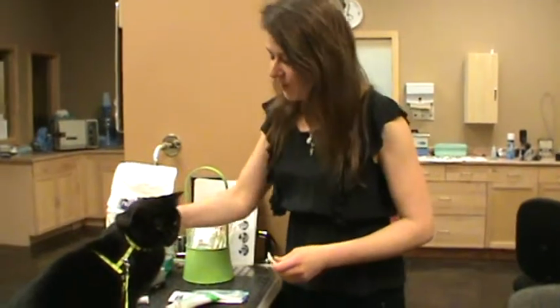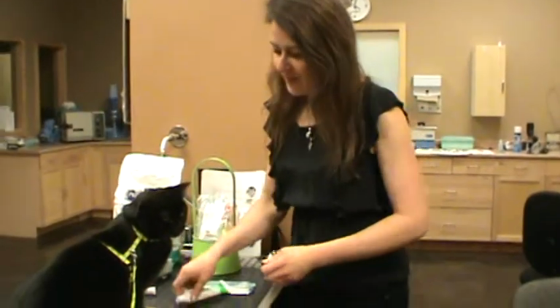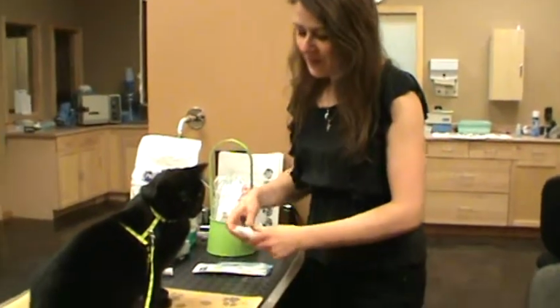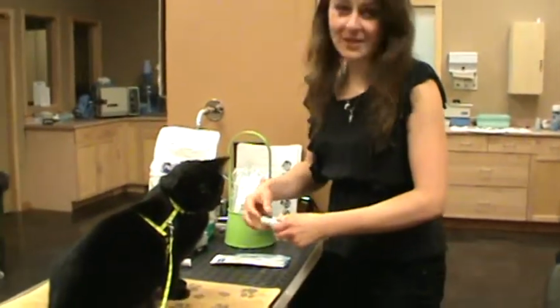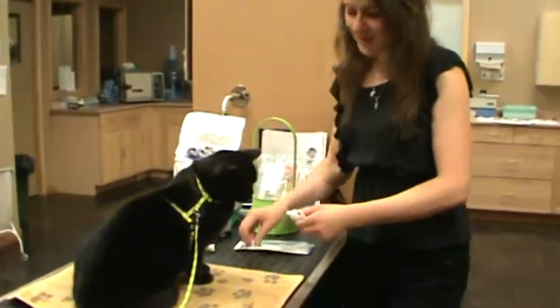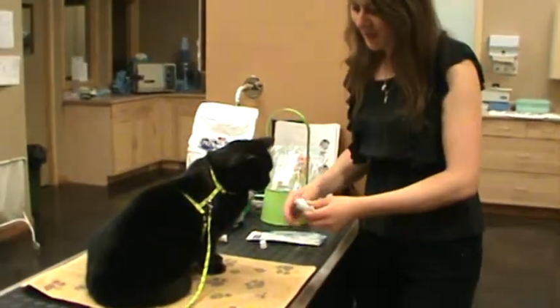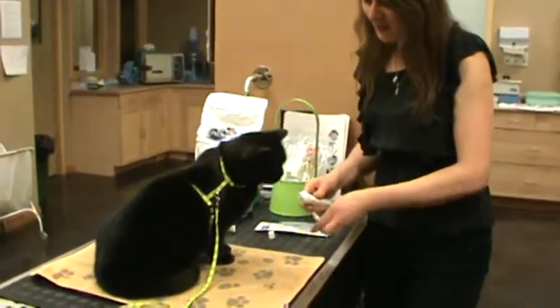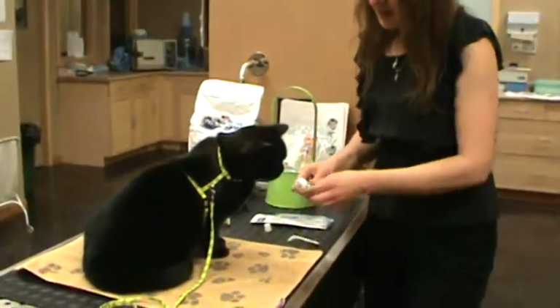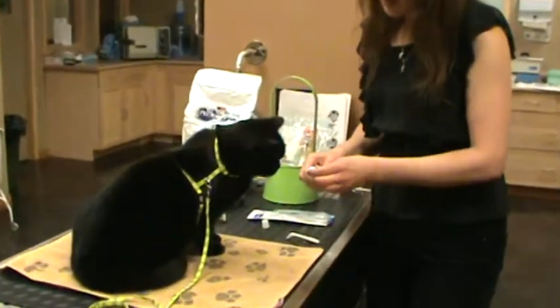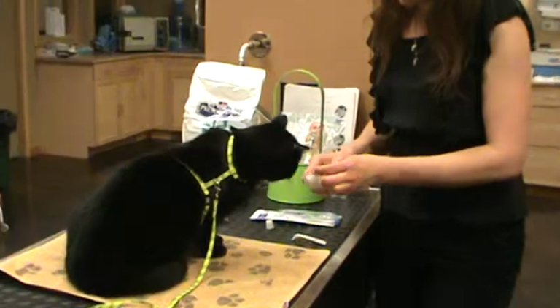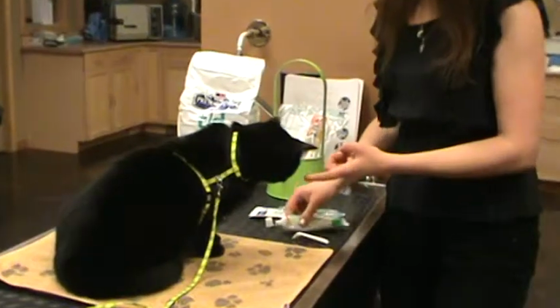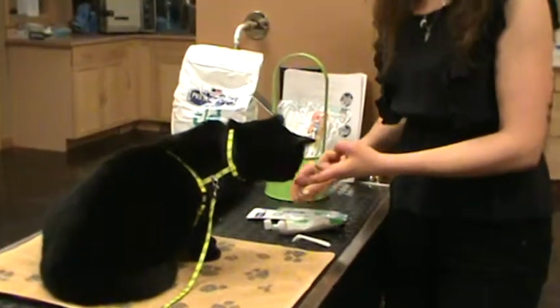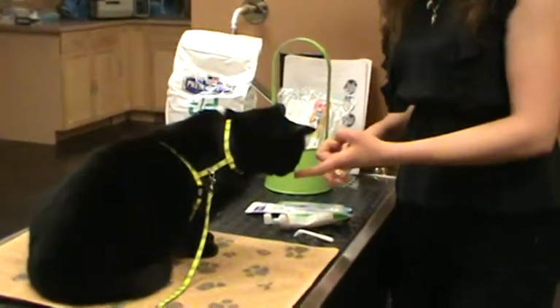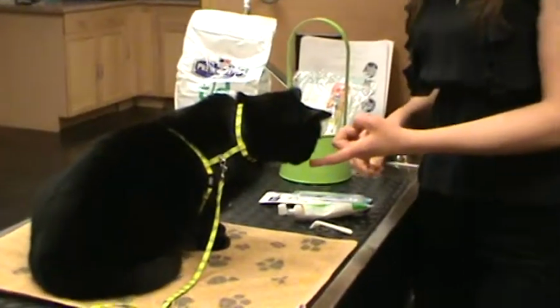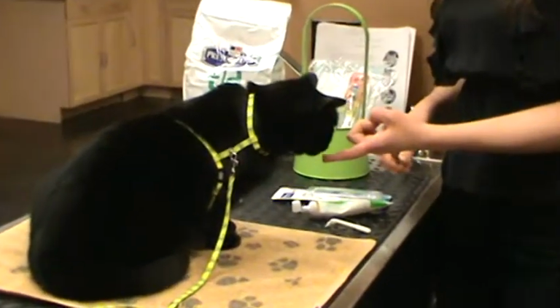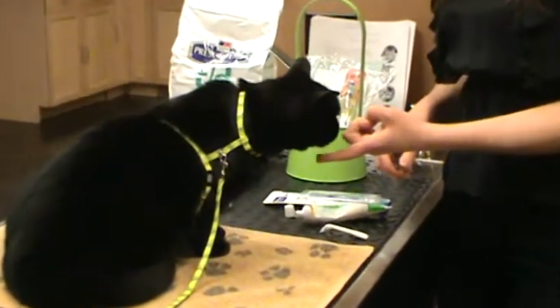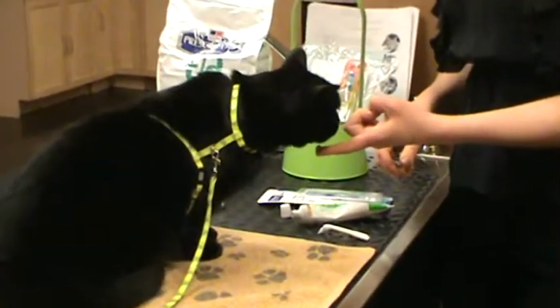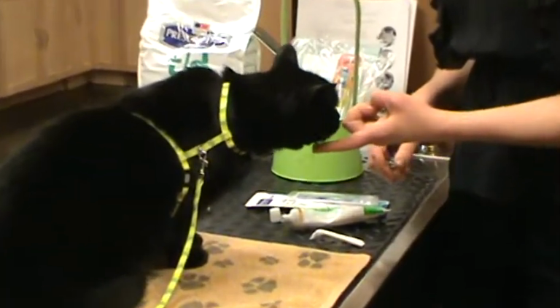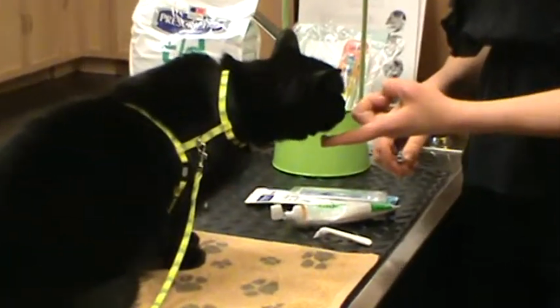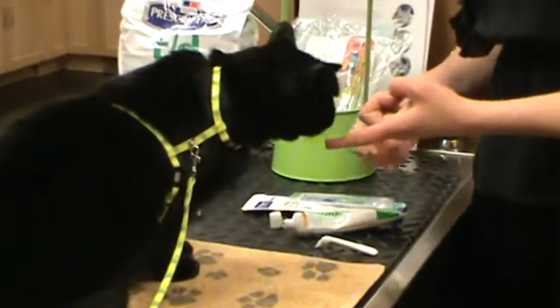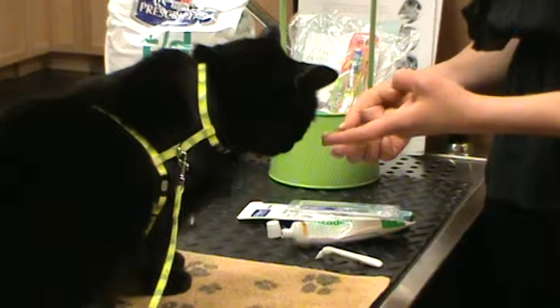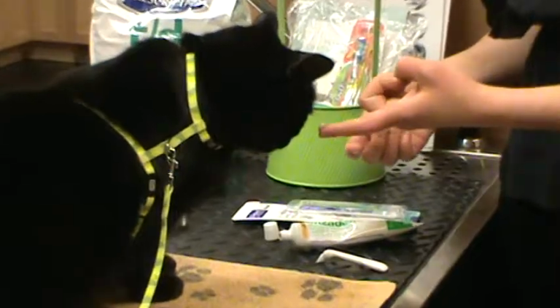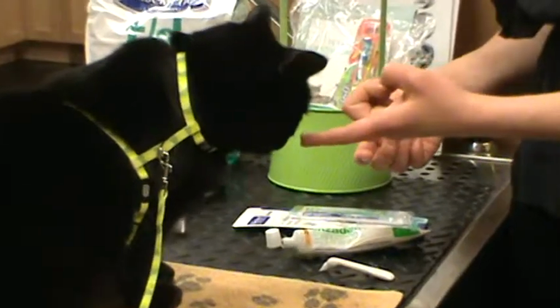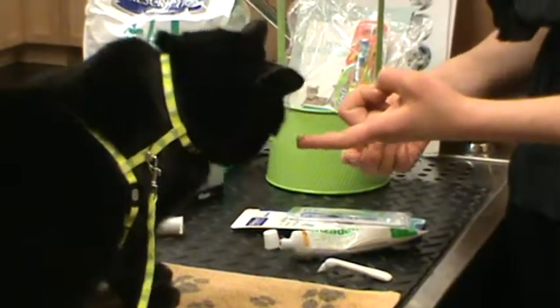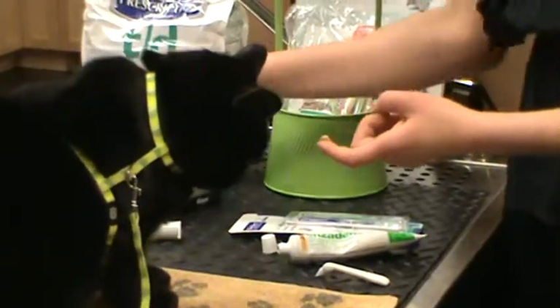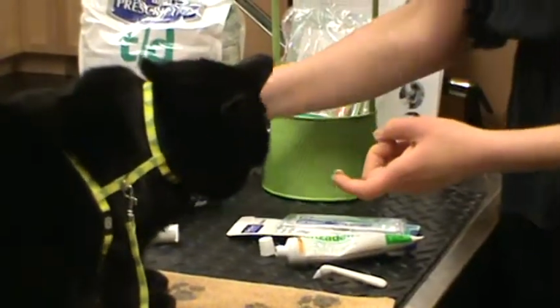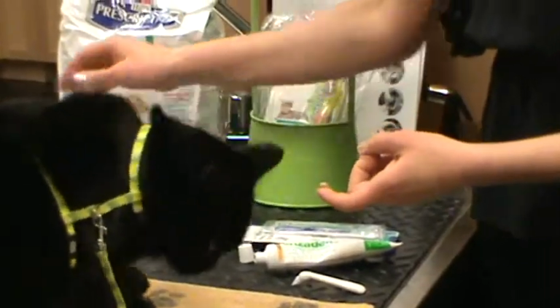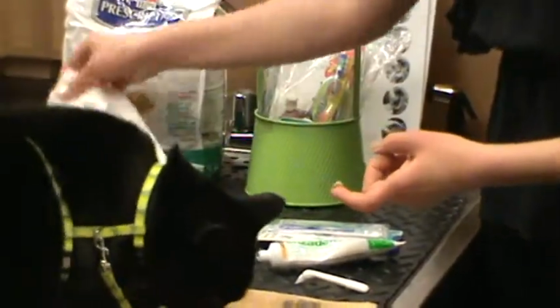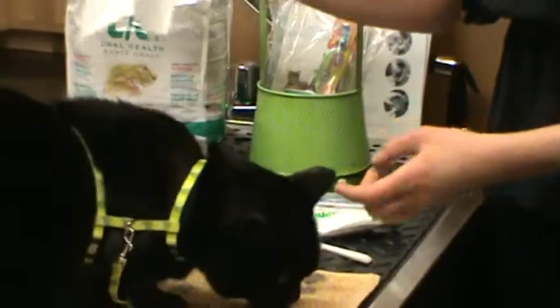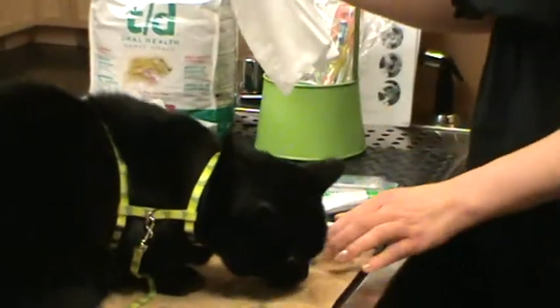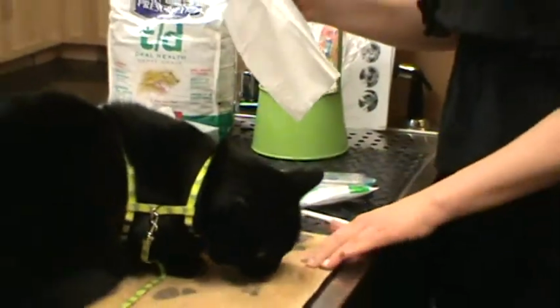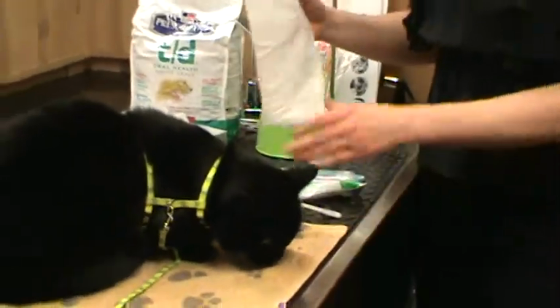Luke here doesn't mind at all the taste of the toothpaste. It's good to let him lick it off of your fingers or at least smell it. It has a nice chicken aroma, and it also comes in a vanilla mint flavor, so that he gets used to the flavor of it.